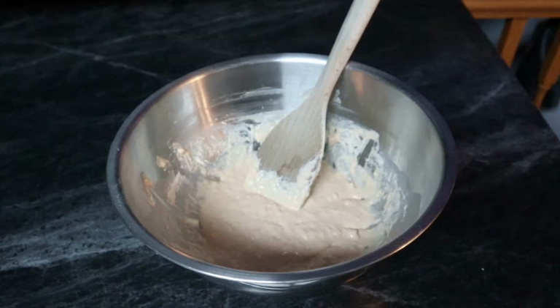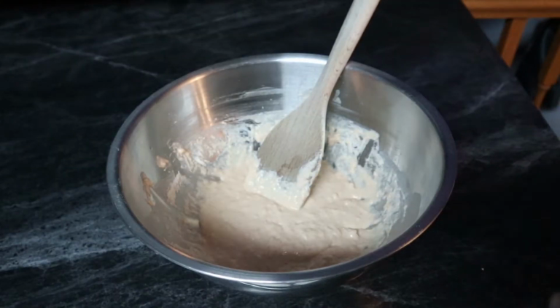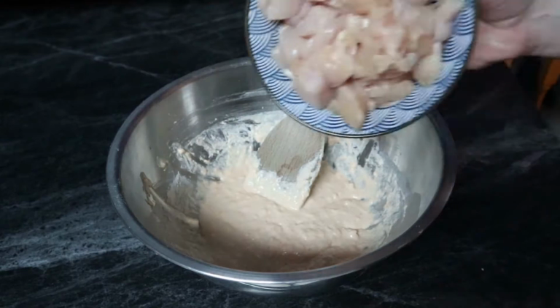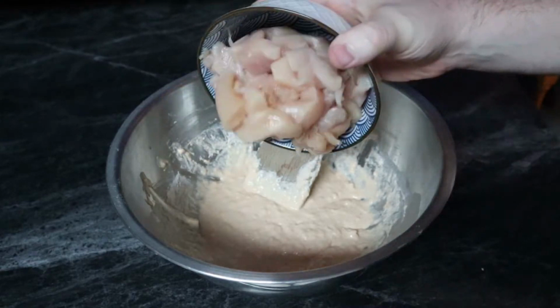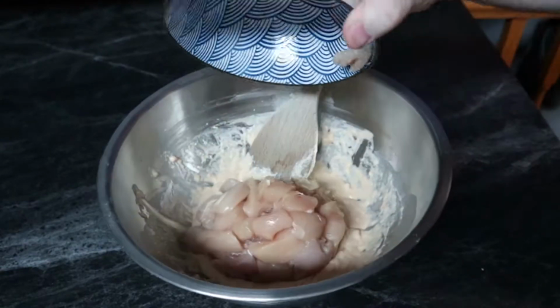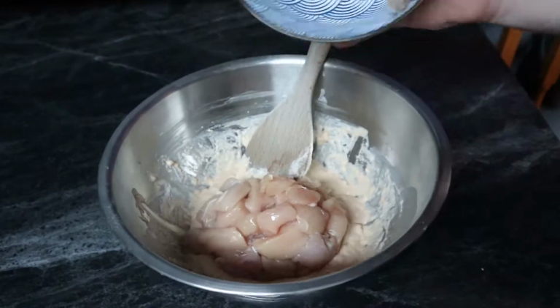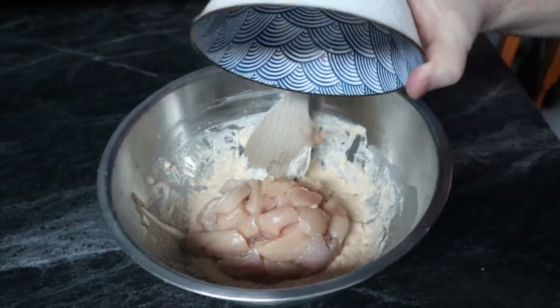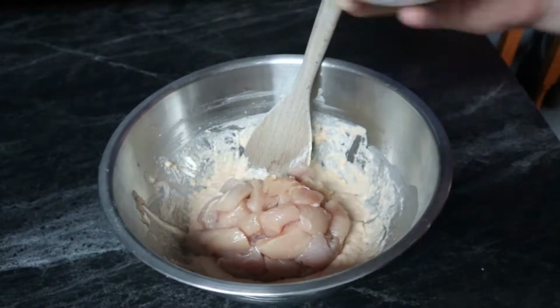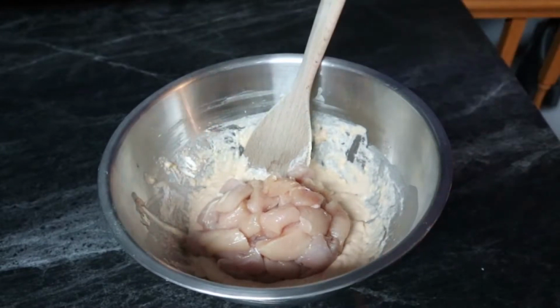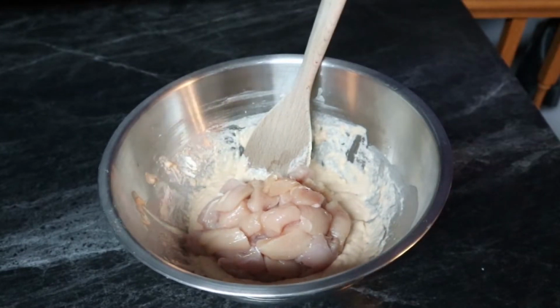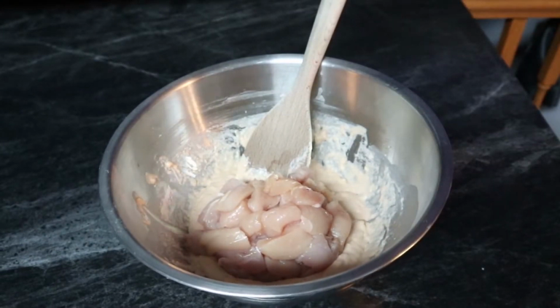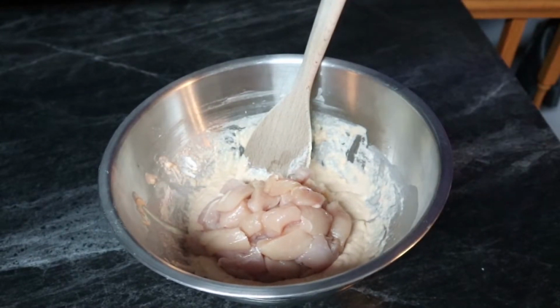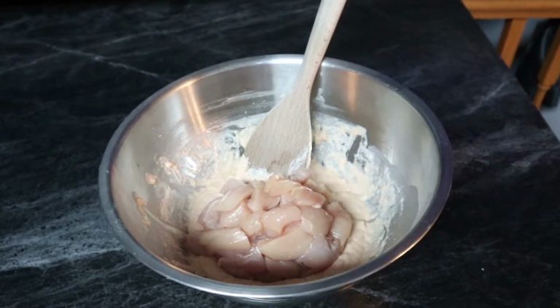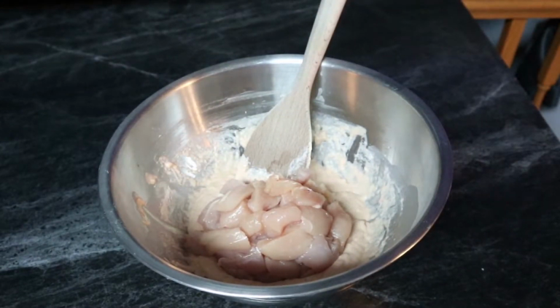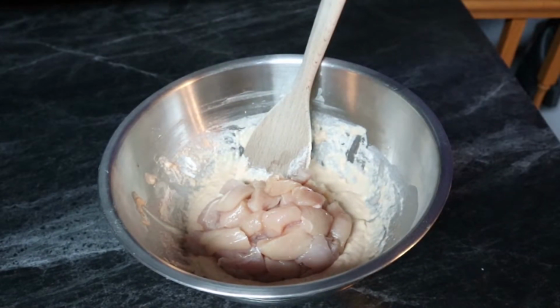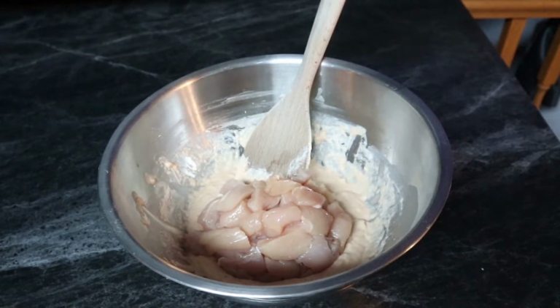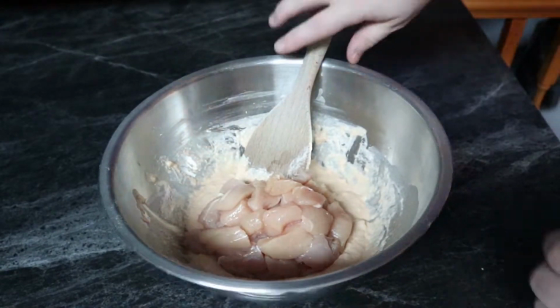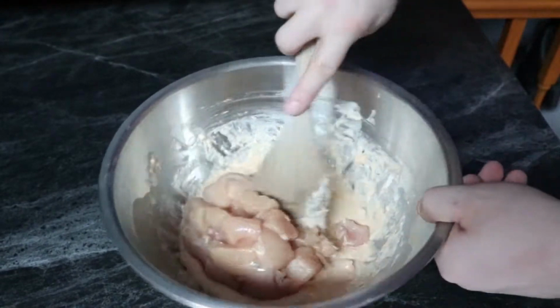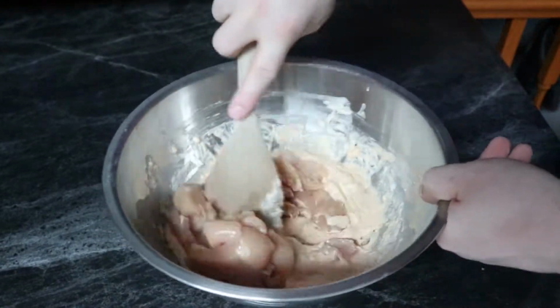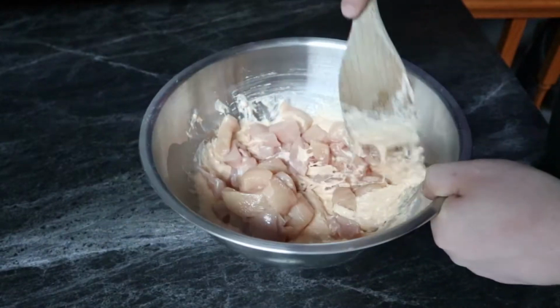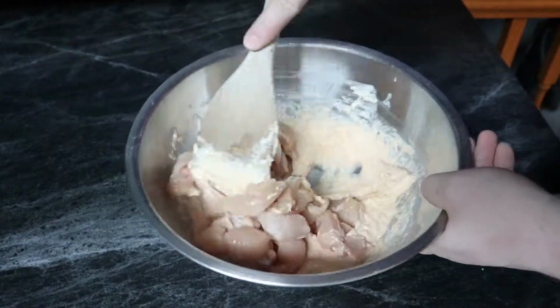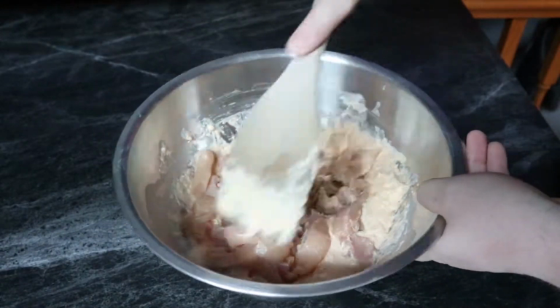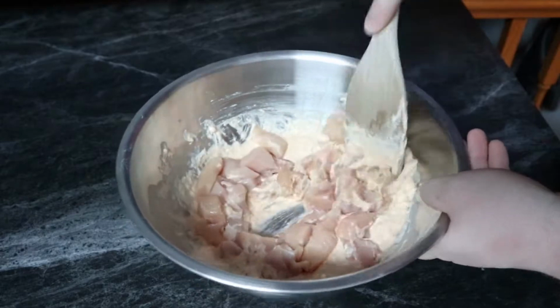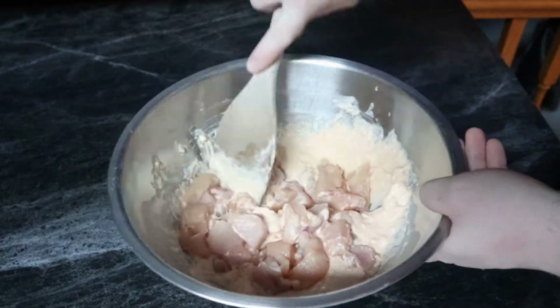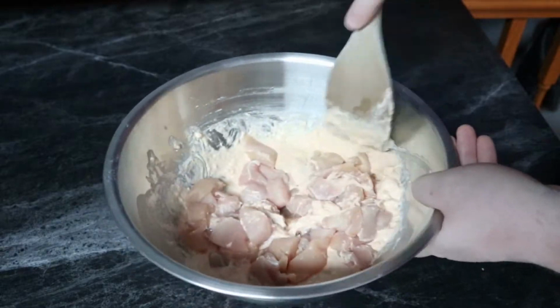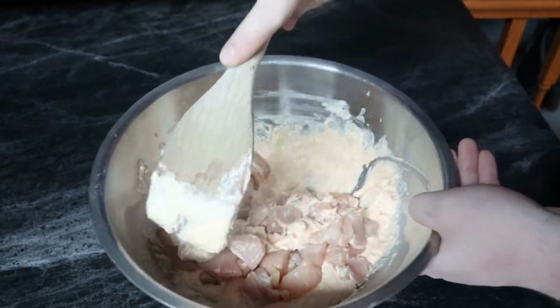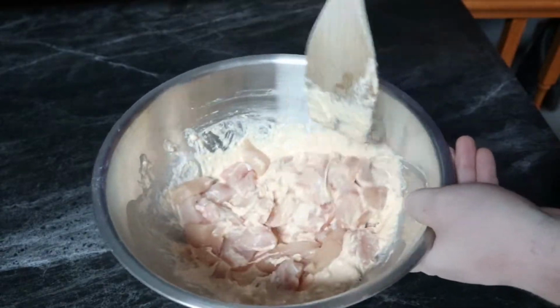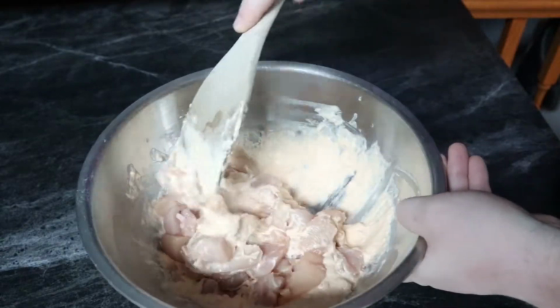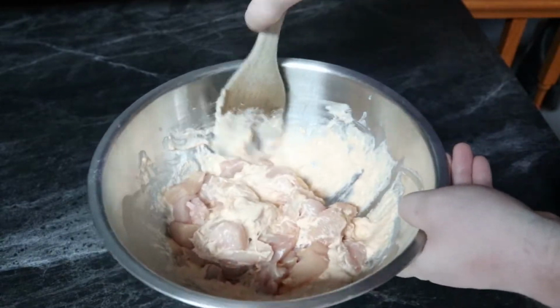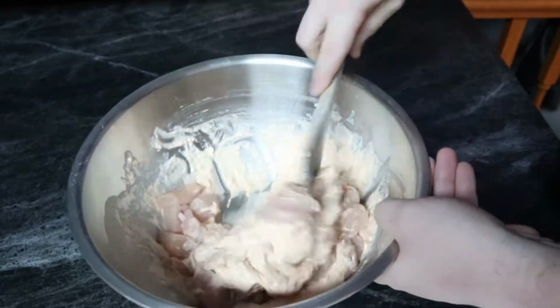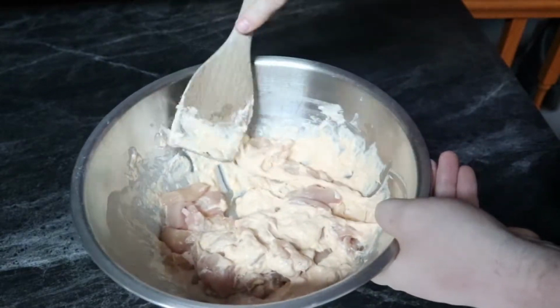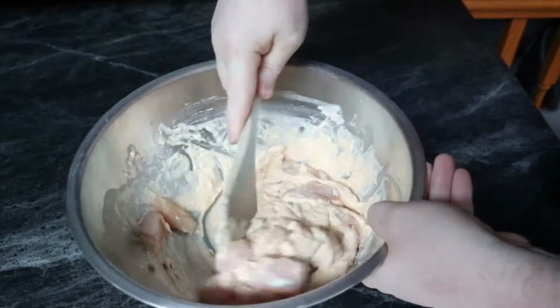Once we're done with that, we add our chicken into the bowl and simply give that a quick little mix. Then we're ready to begin our production stage.